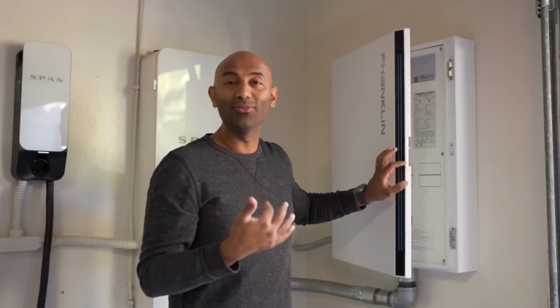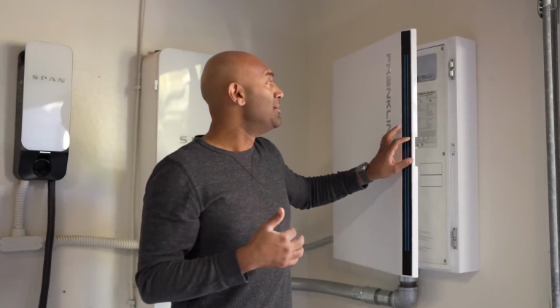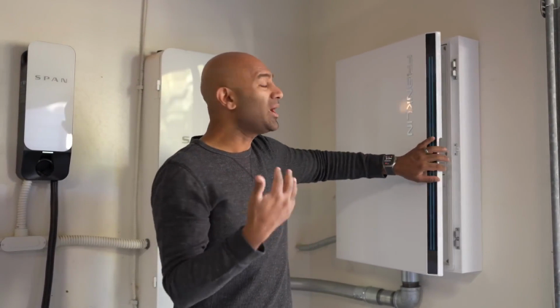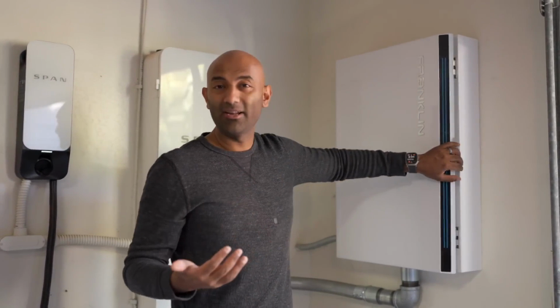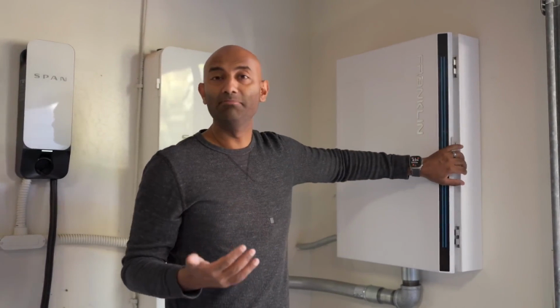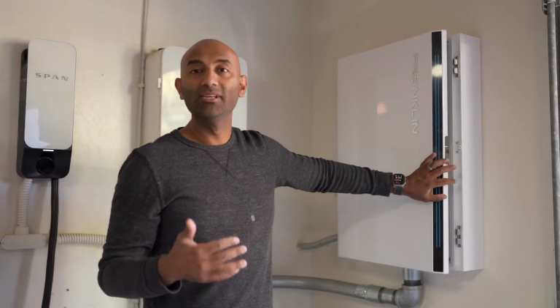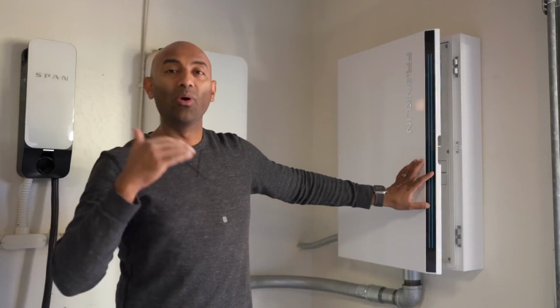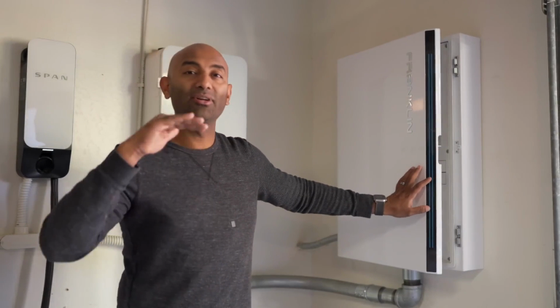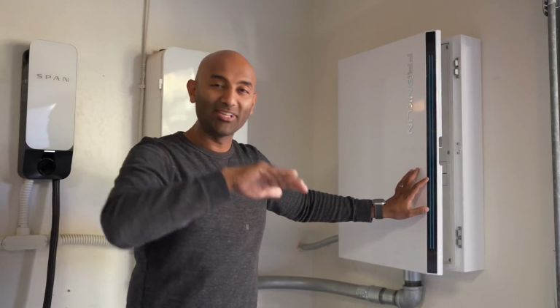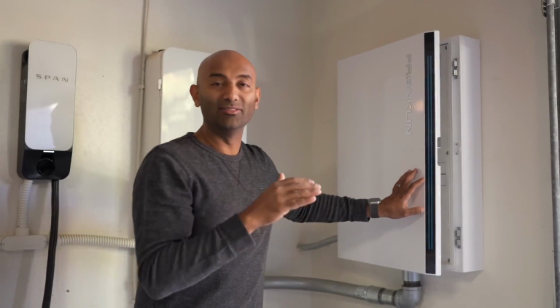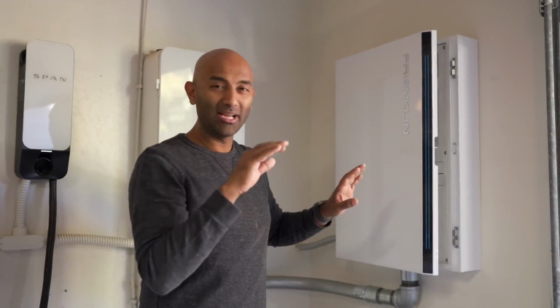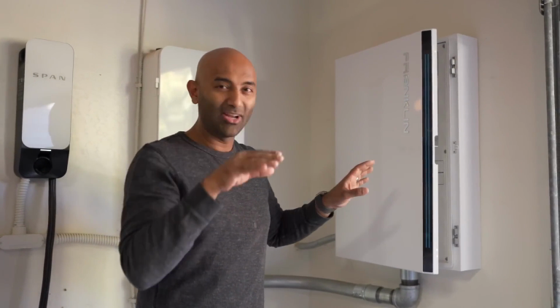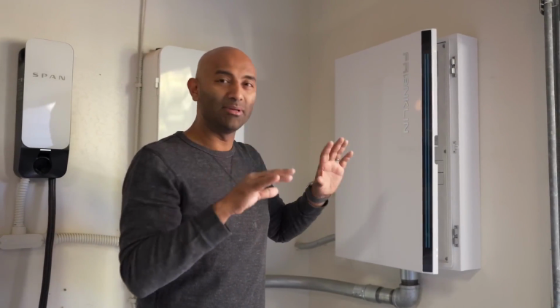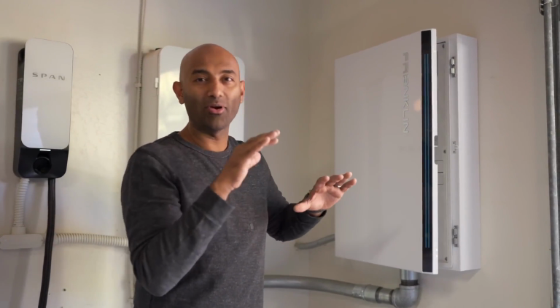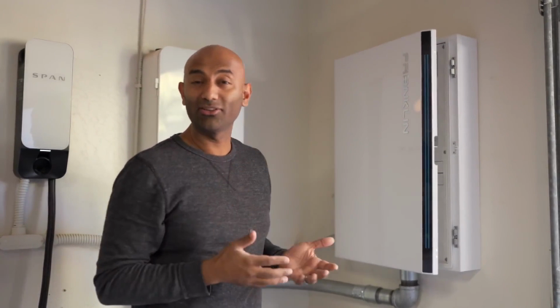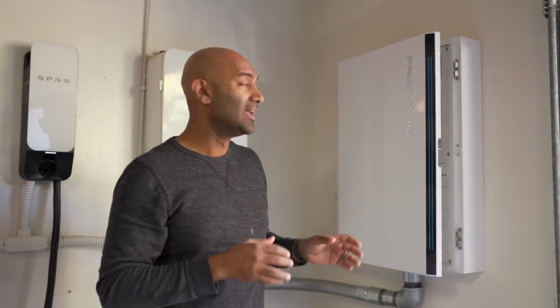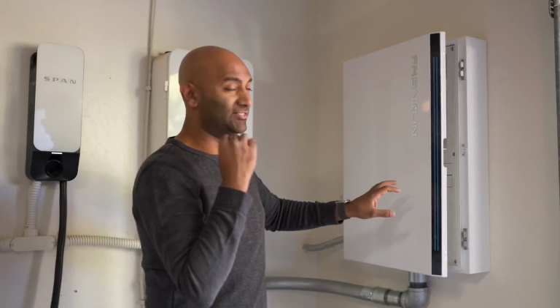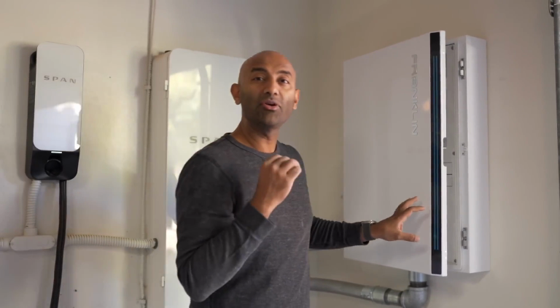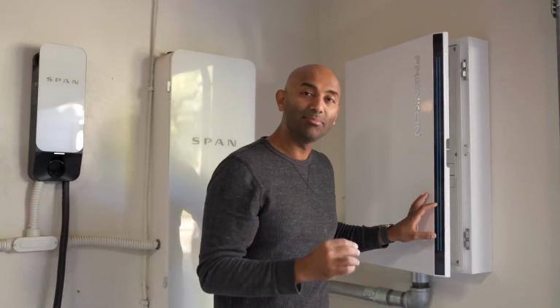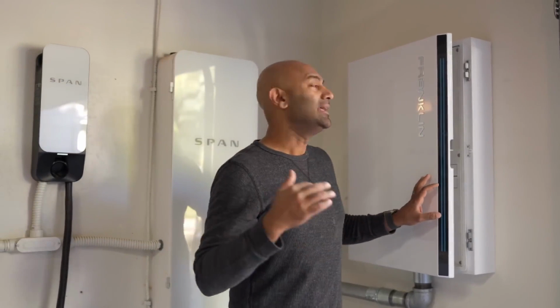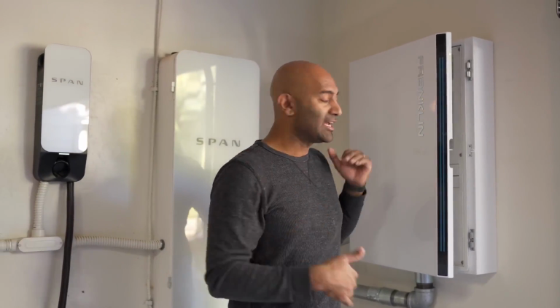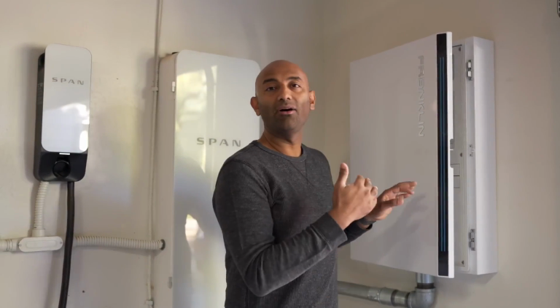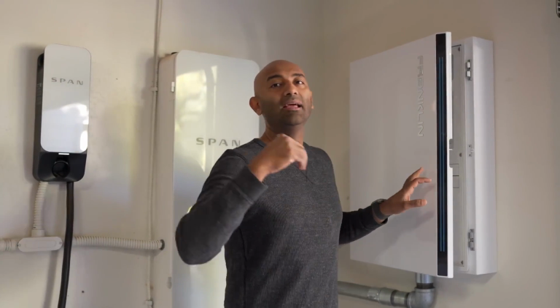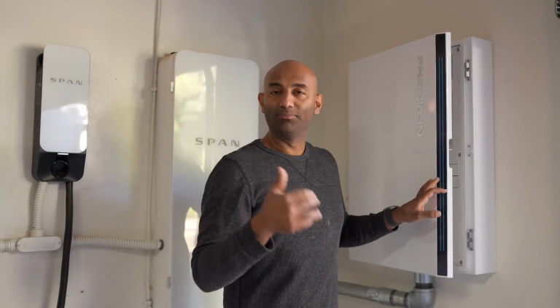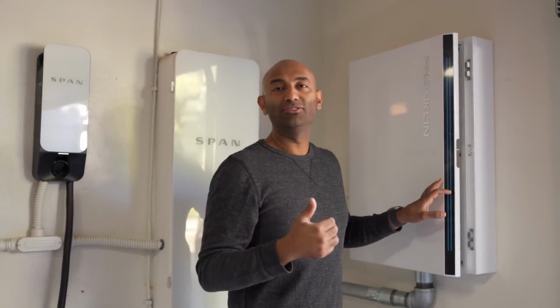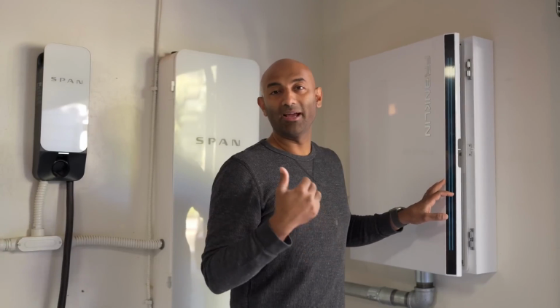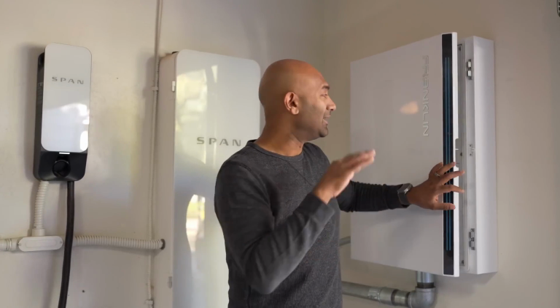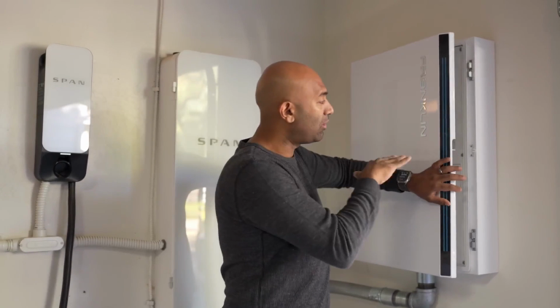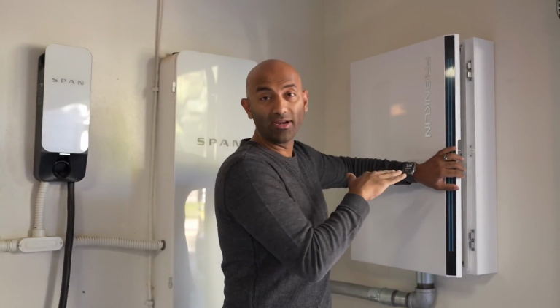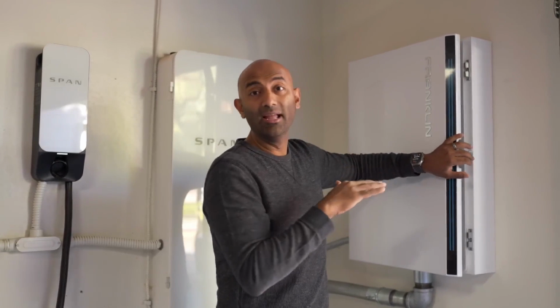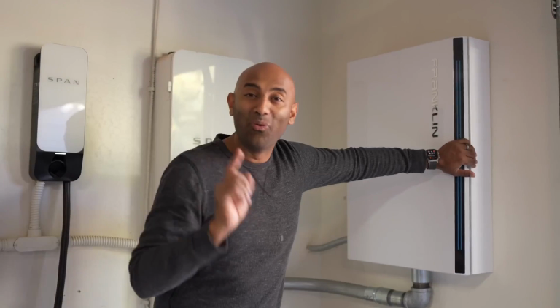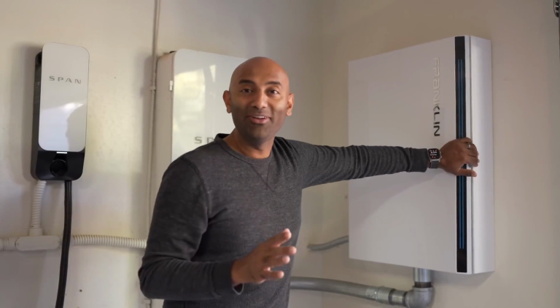It can detect the grid, and when the grid comes back it'll actually wait about 10 or 15 minutes for the grid to stabilize, because sometimes that sine wave can be a little sporadic or fluctuating. But as soon as the grid is stable, it'll kick back on and let the batteries charge back up — it does all that right here.